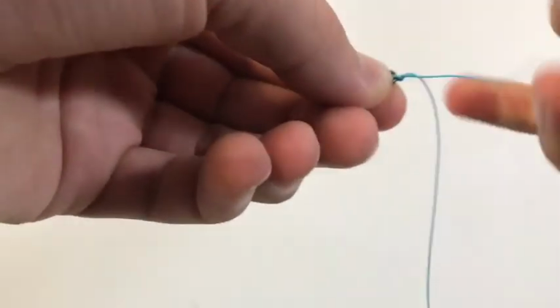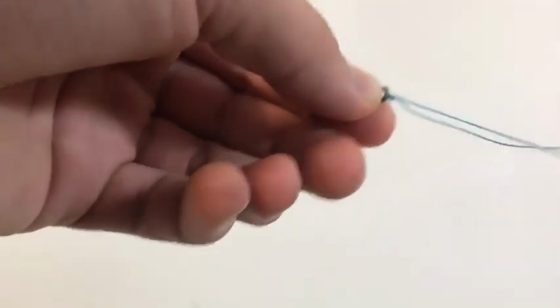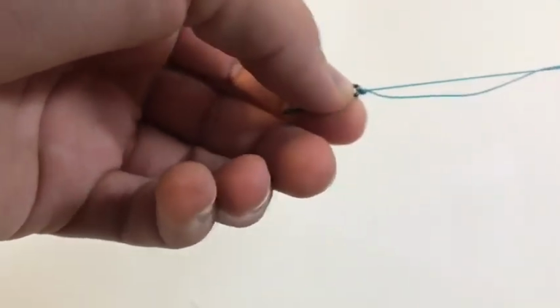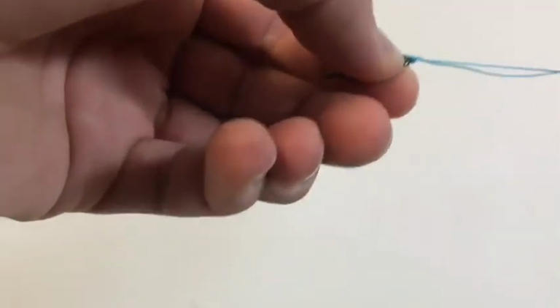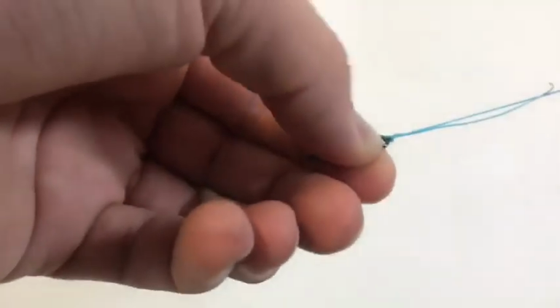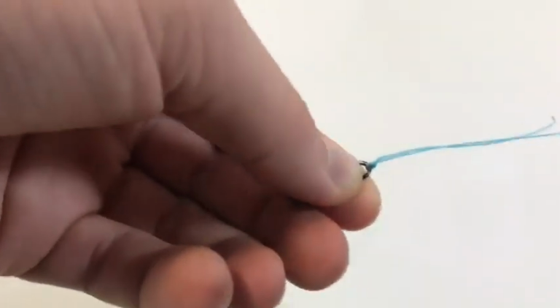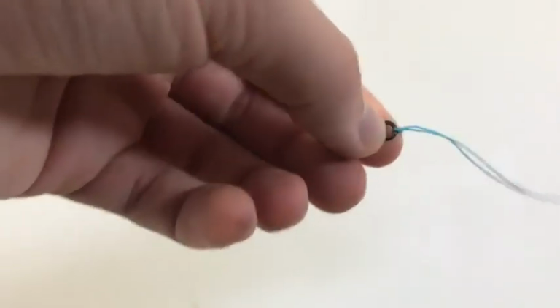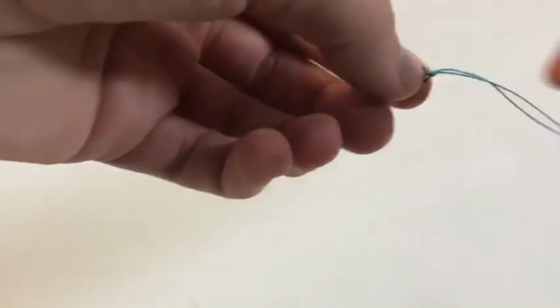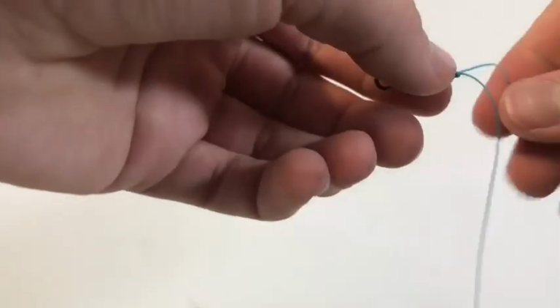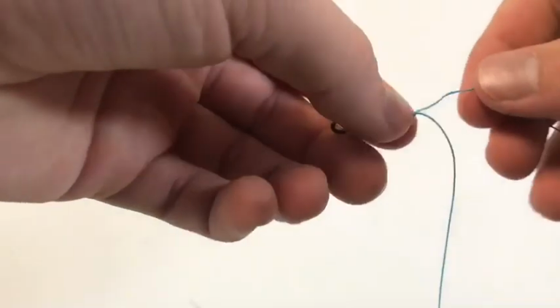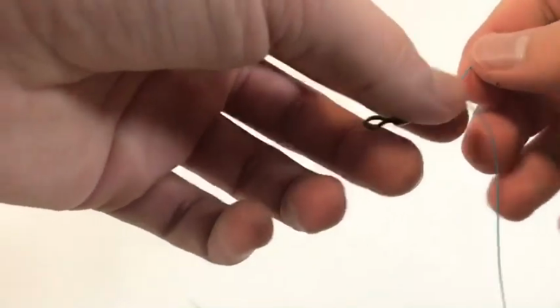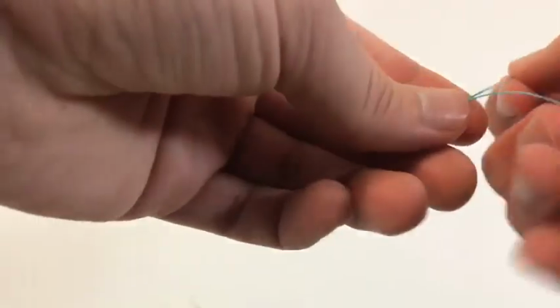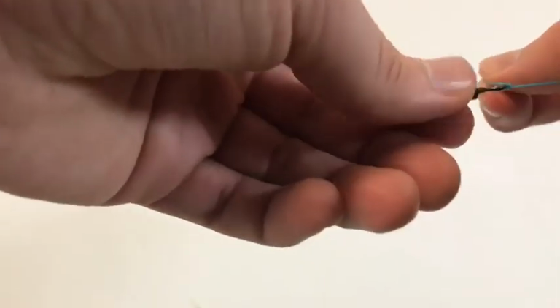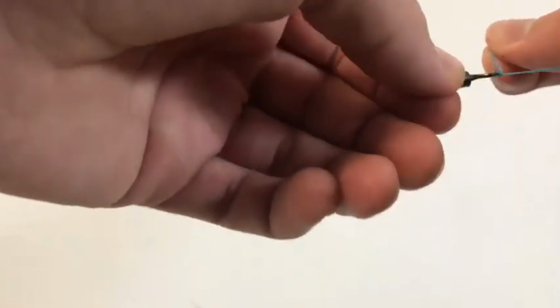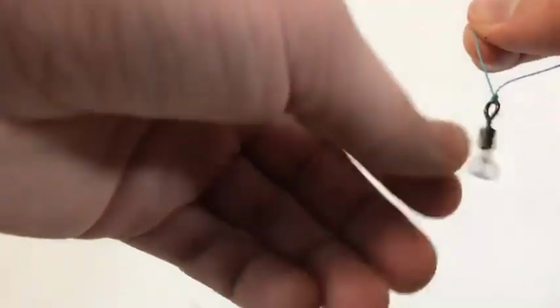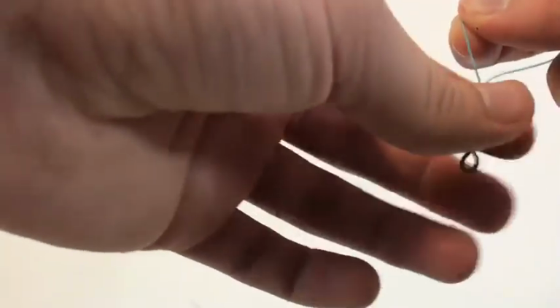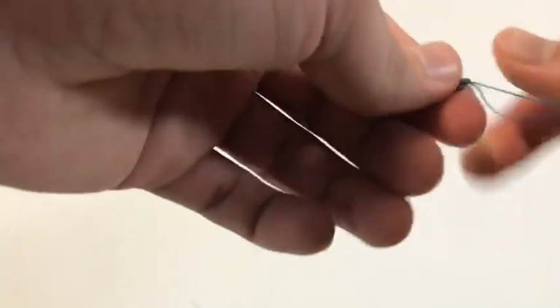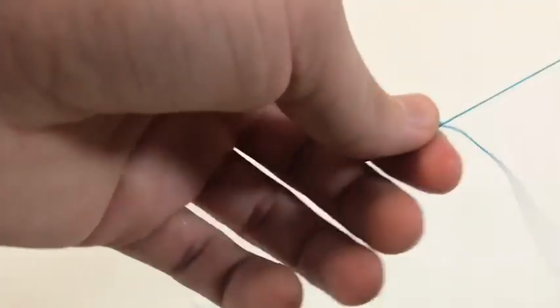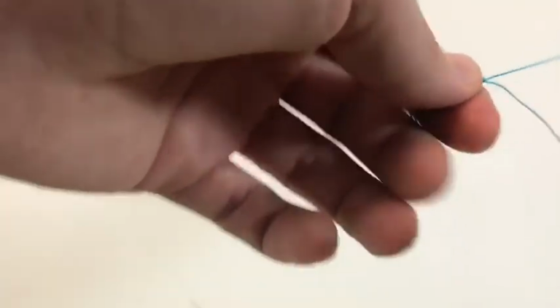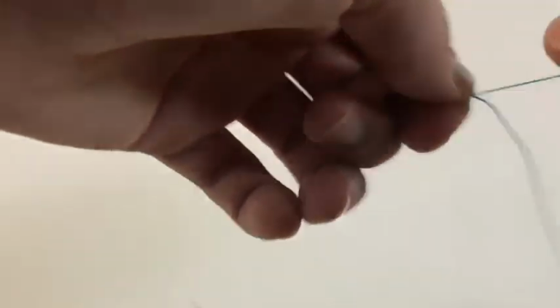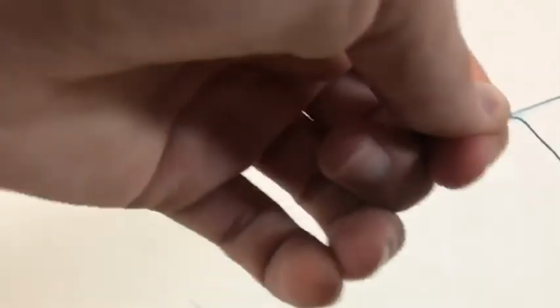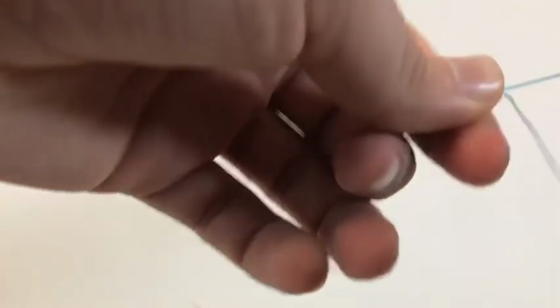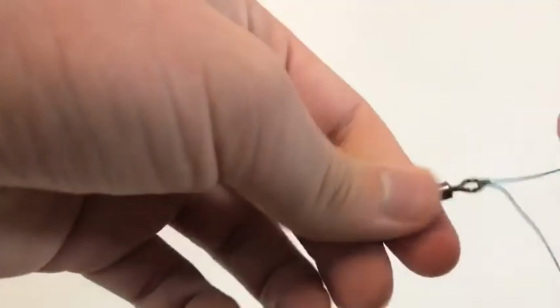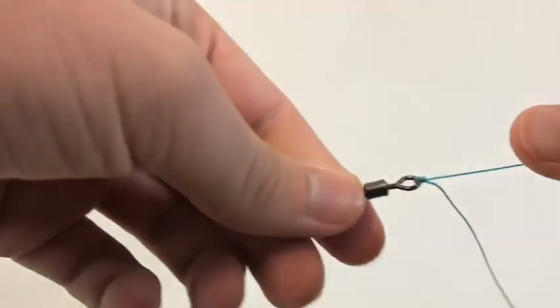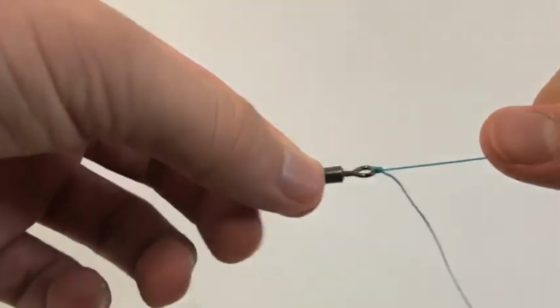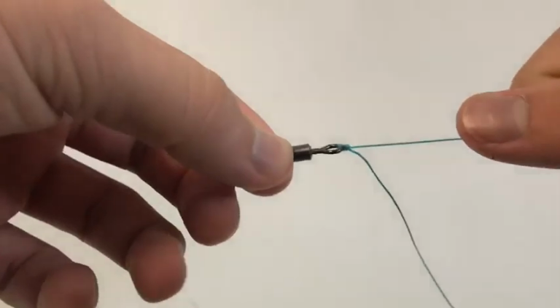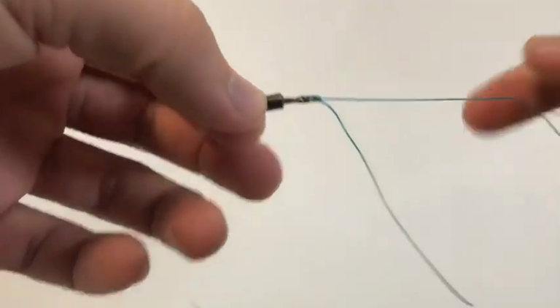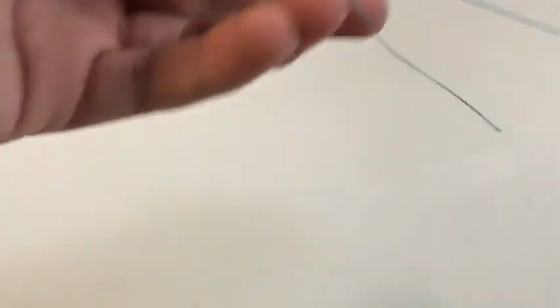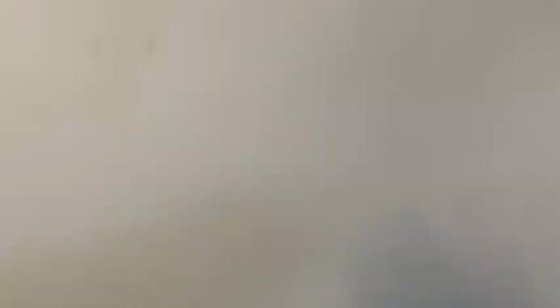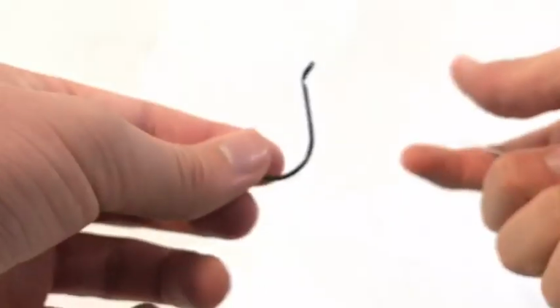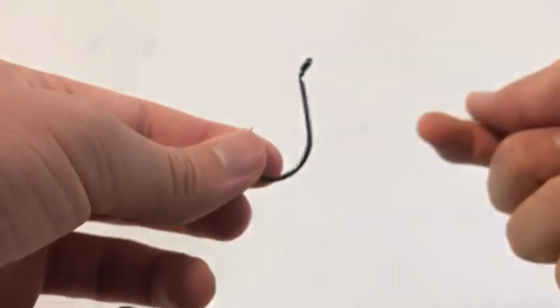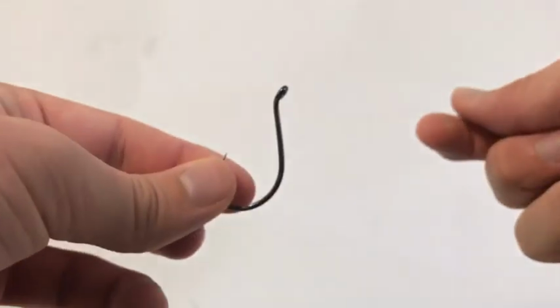That knot will definitely not slip because it is tightened against itself. The next knot that I tie is the improved clinch.